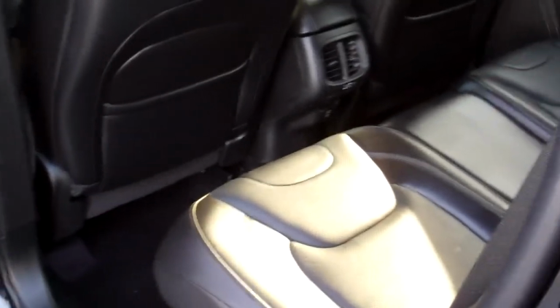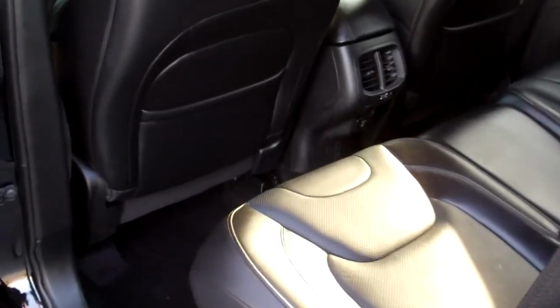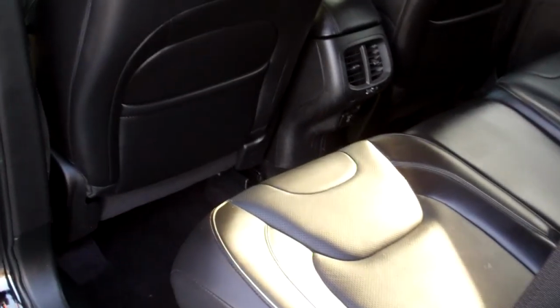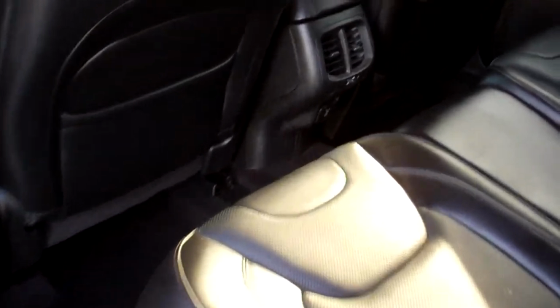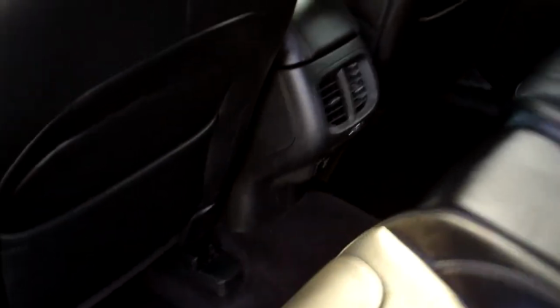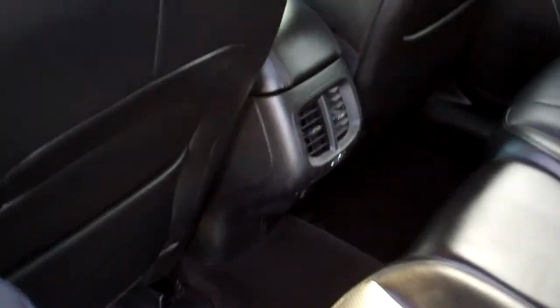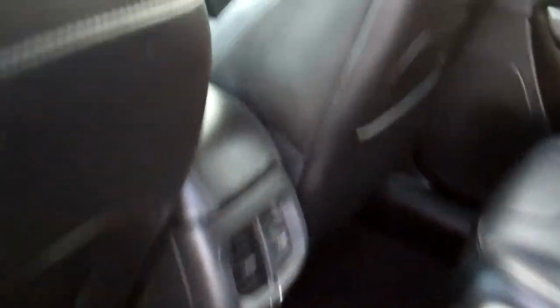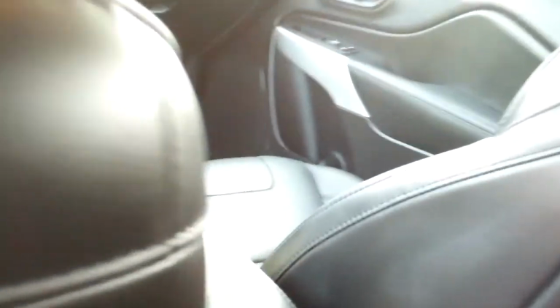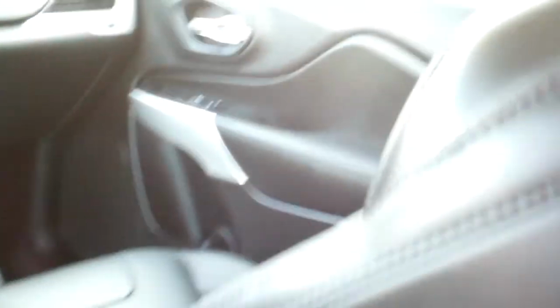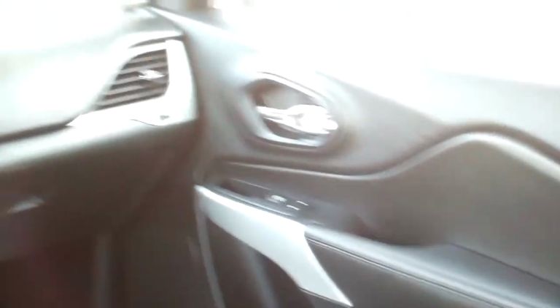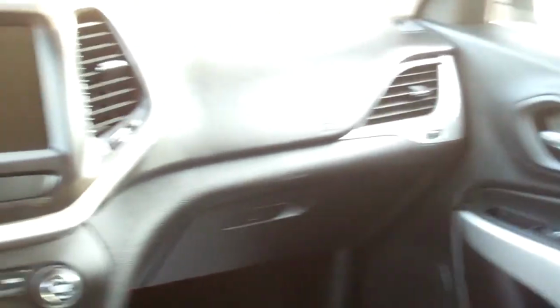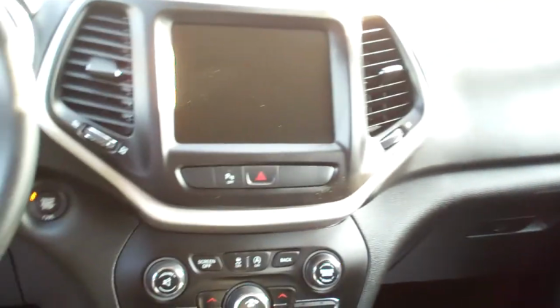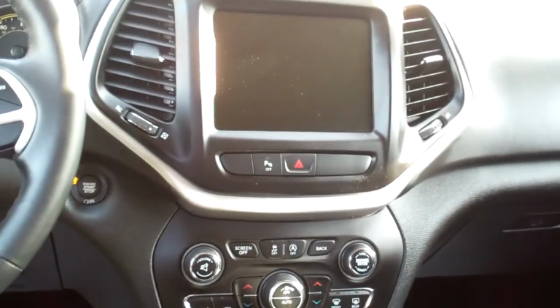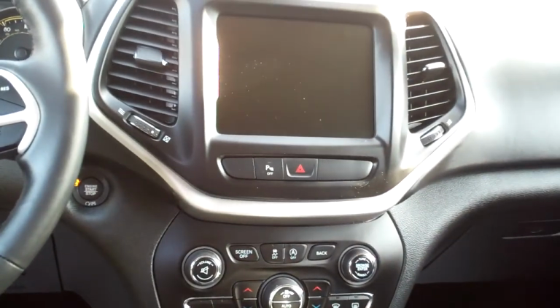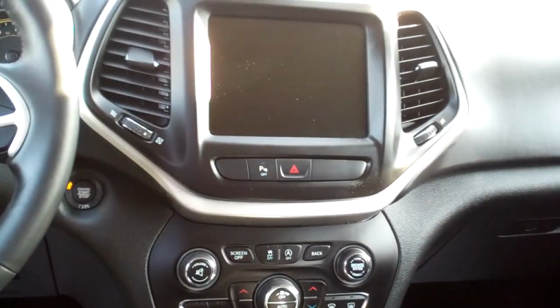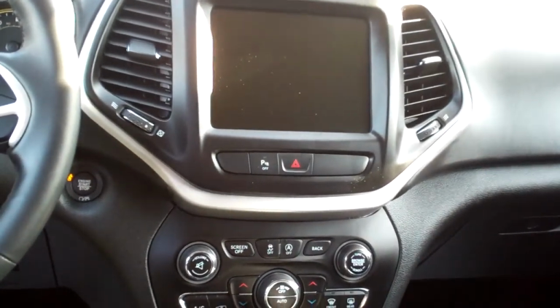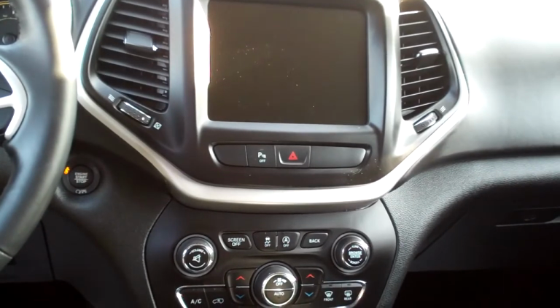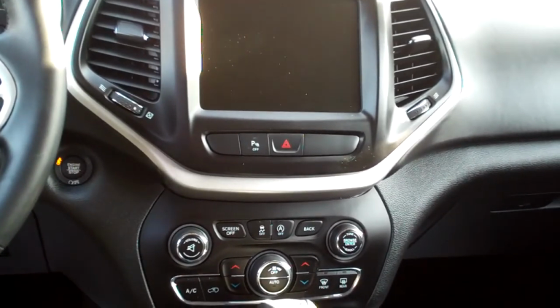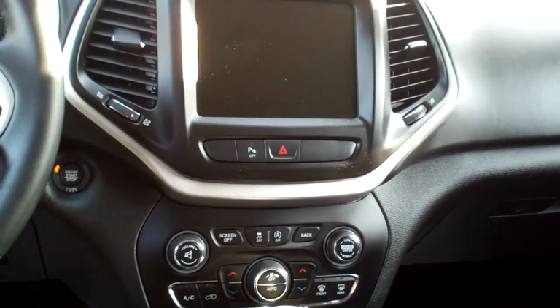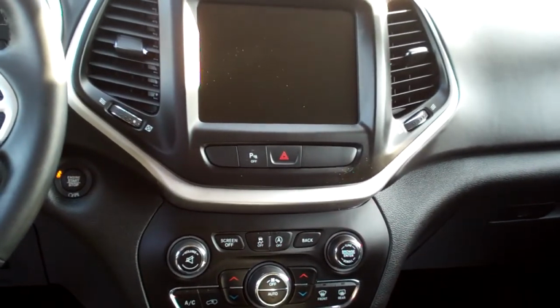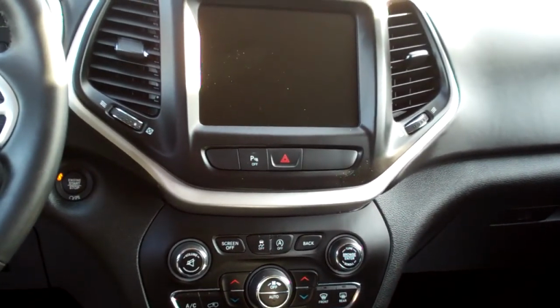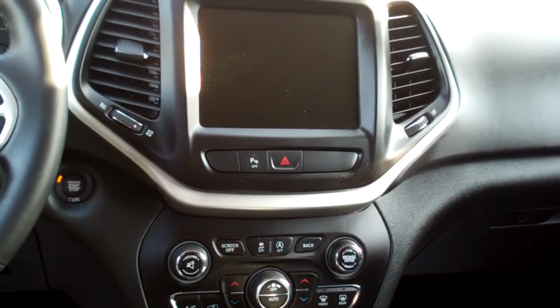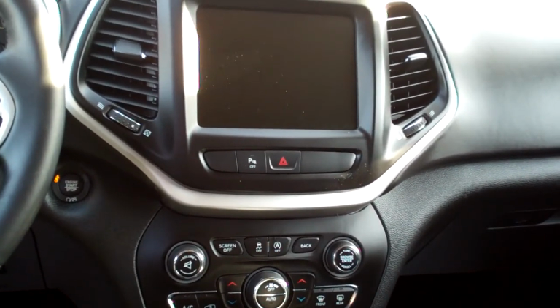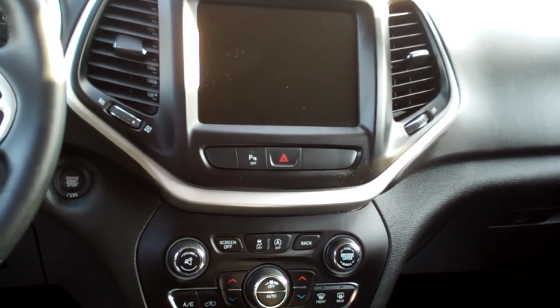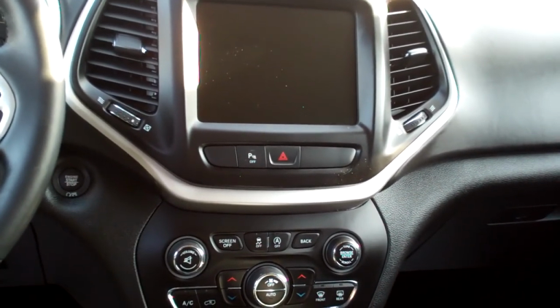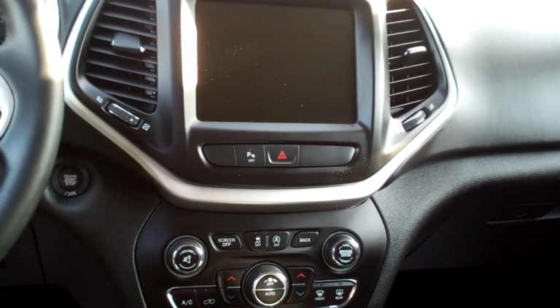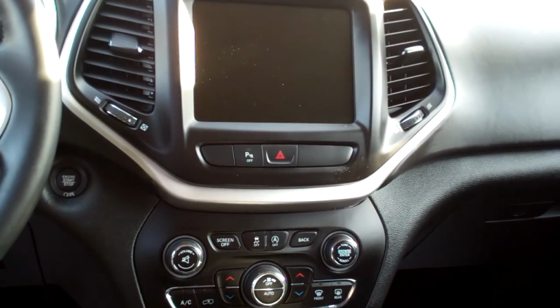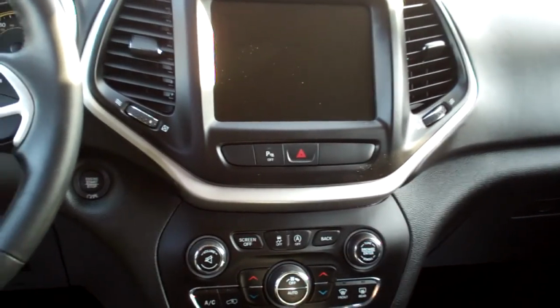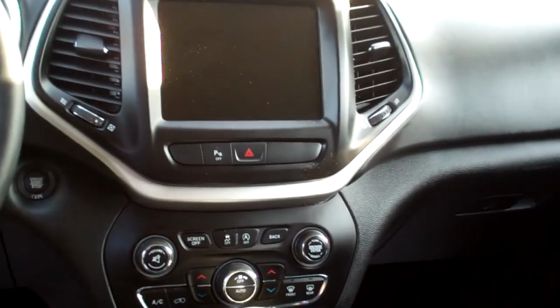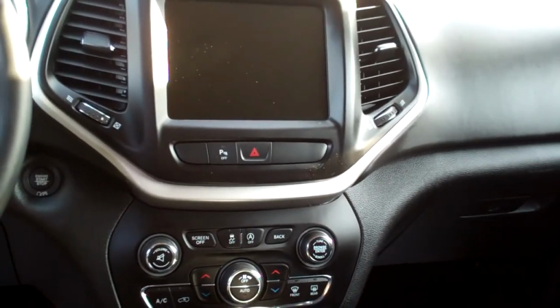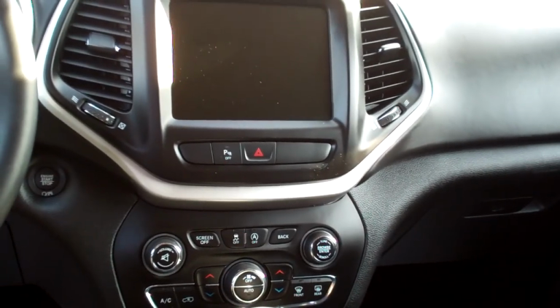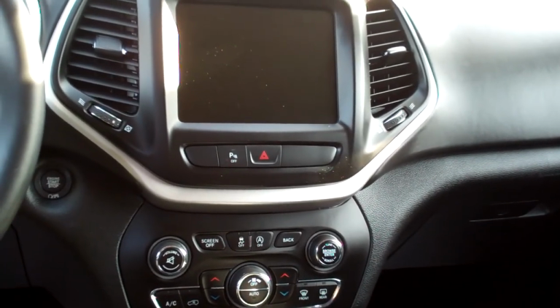Black leather, nice and clean, rear heat and air vents, nice sleek dash line, you got AM, FM, big screen, all kinds of controls there, media, satellite radio, navigation.